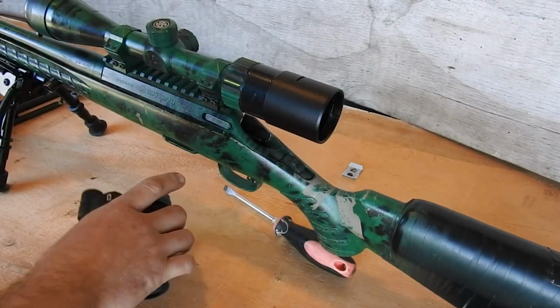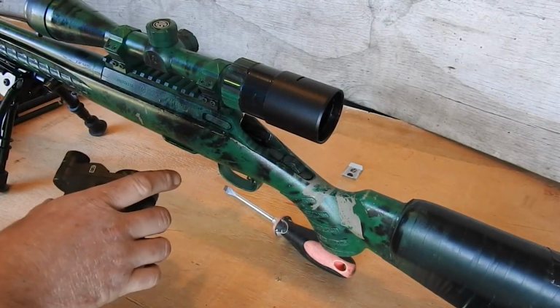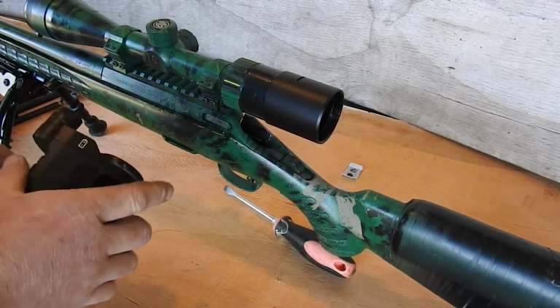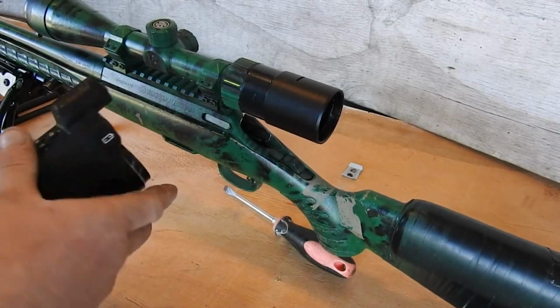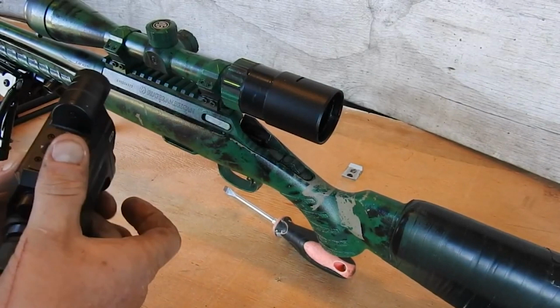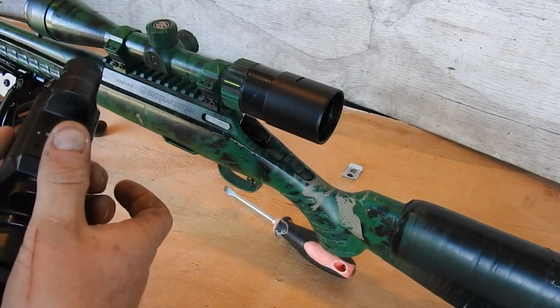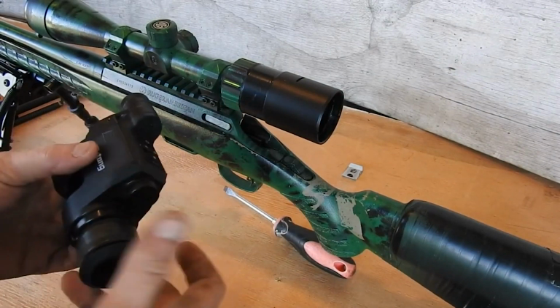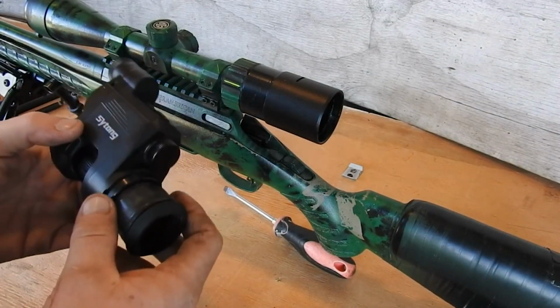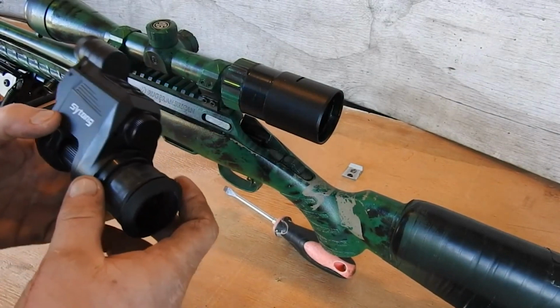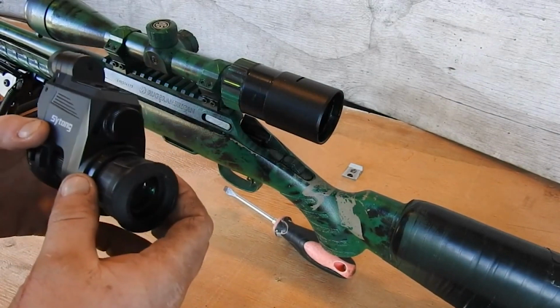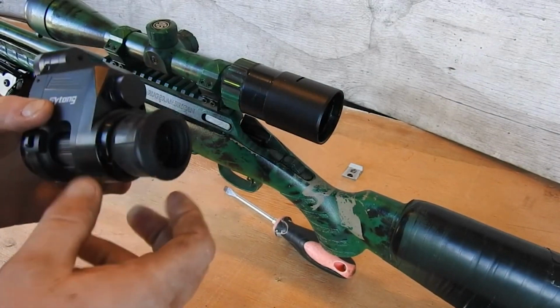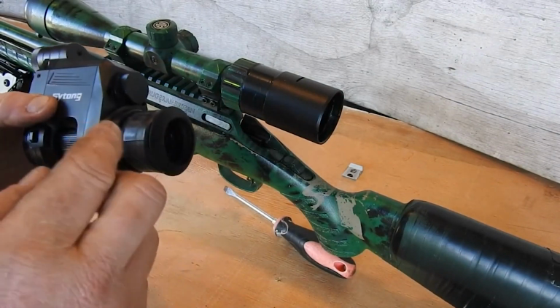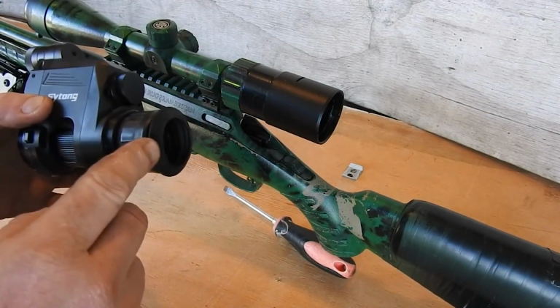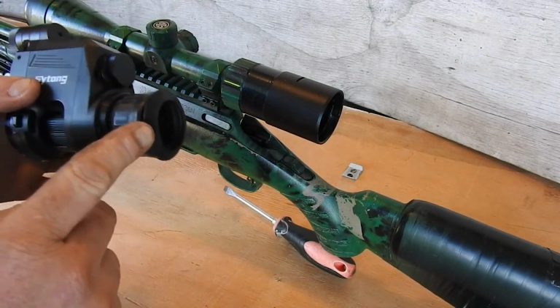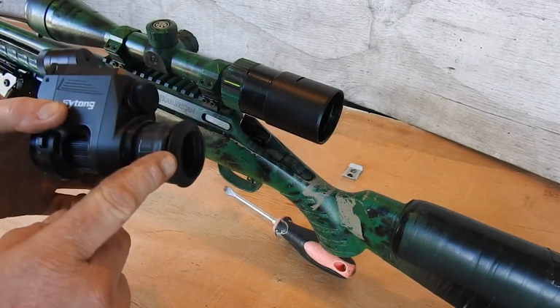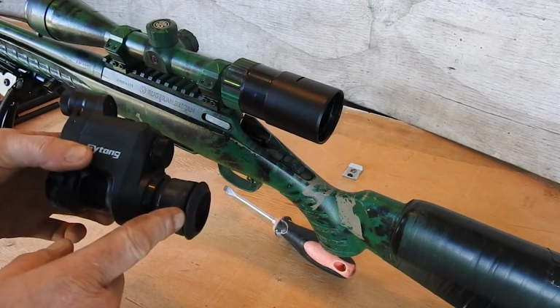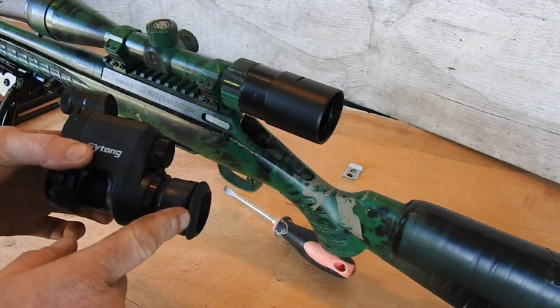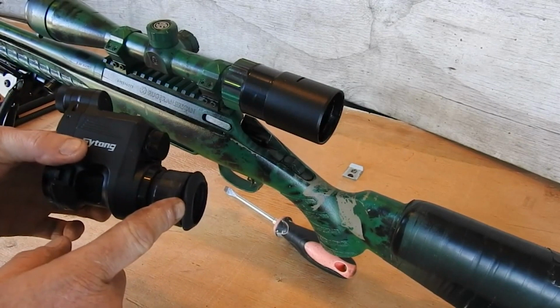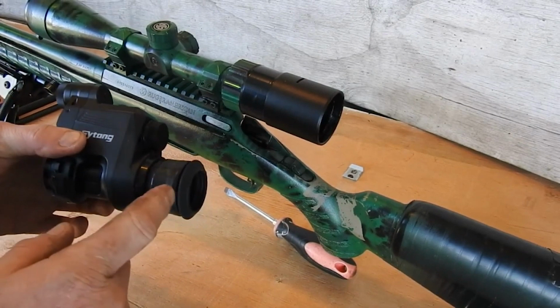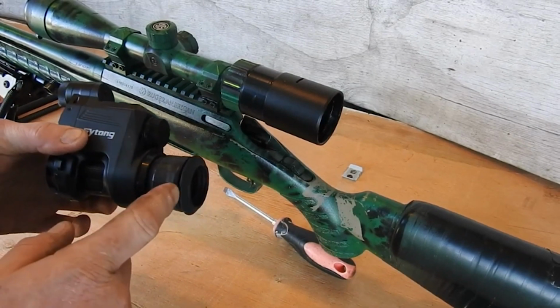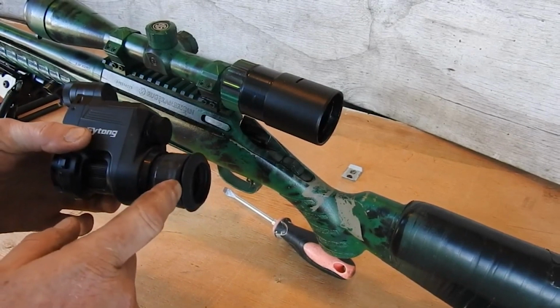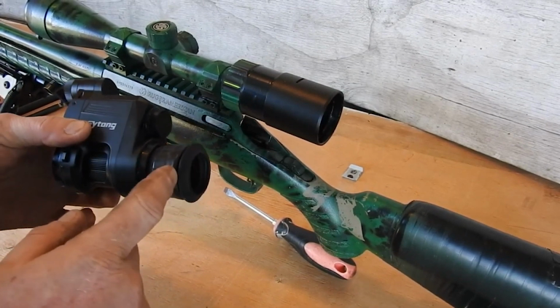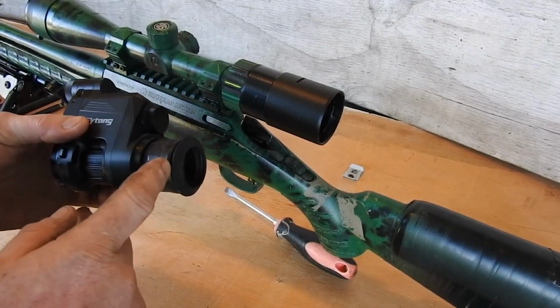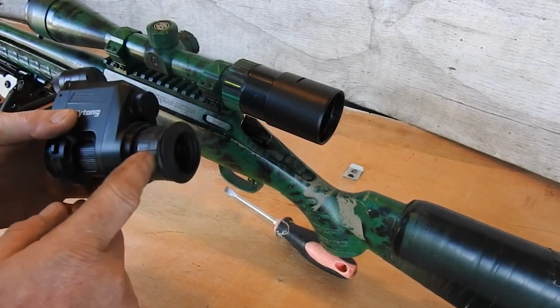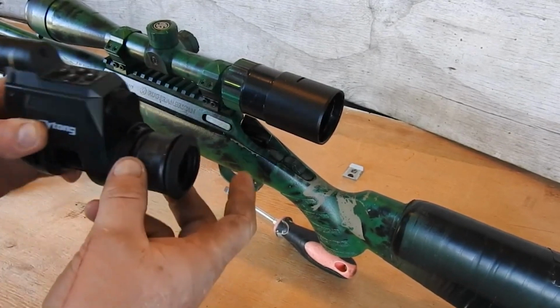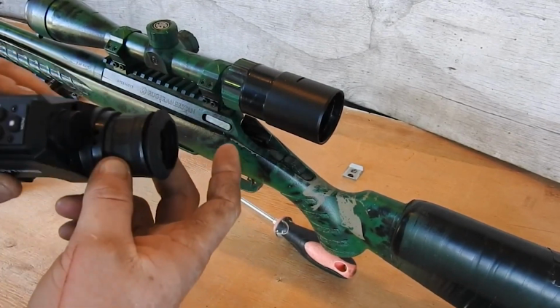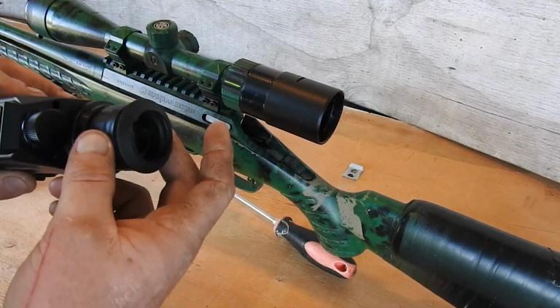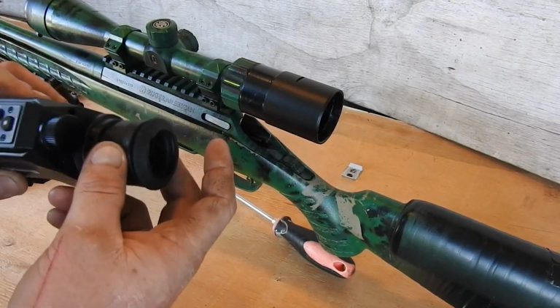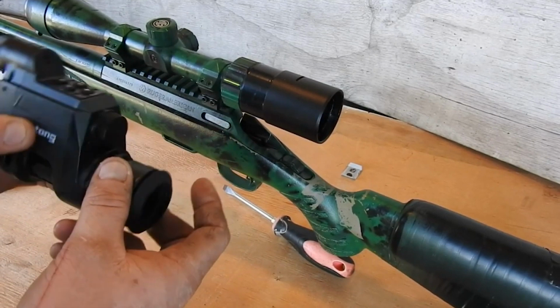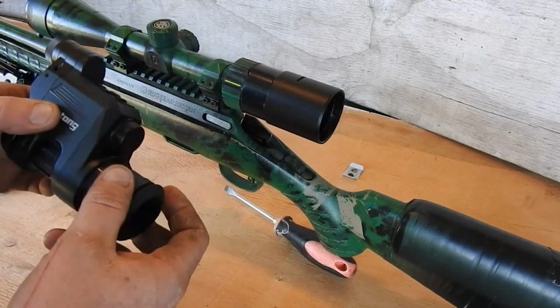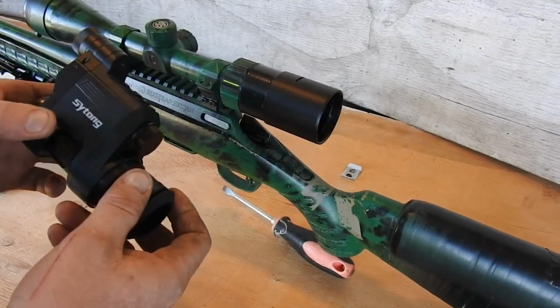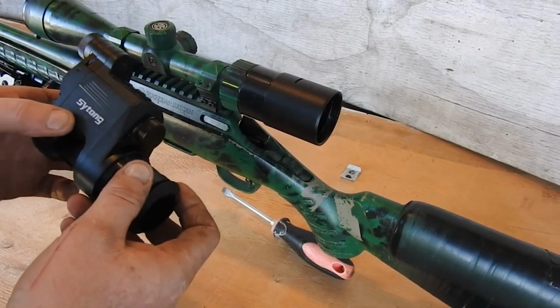Ok, Sighton HT66 setup. I tried taking the i-cup off, but it doesn't come off. It broke, so I had to get a bit creative in fixing it. But that's alright.